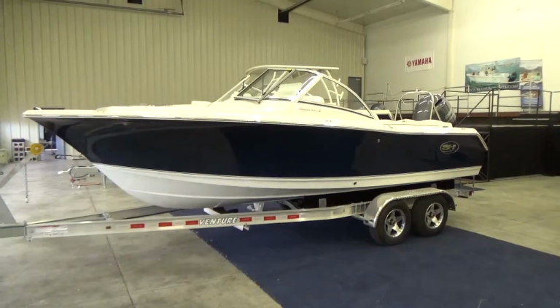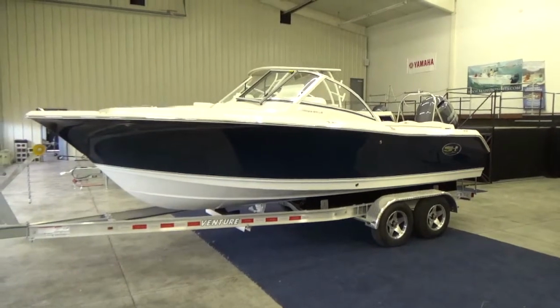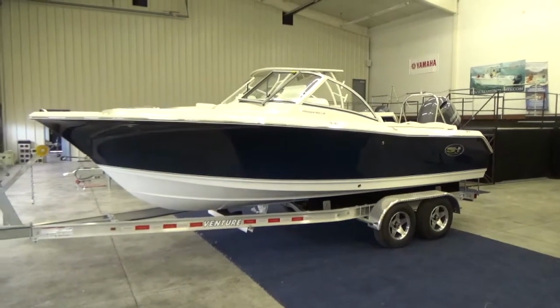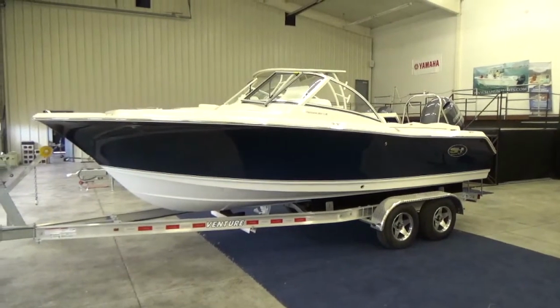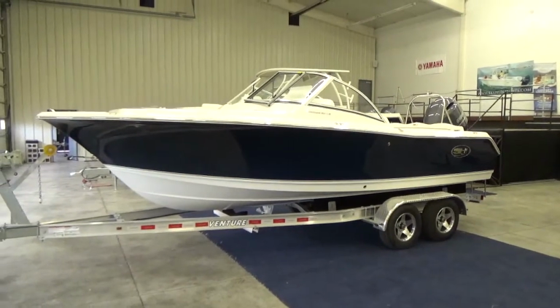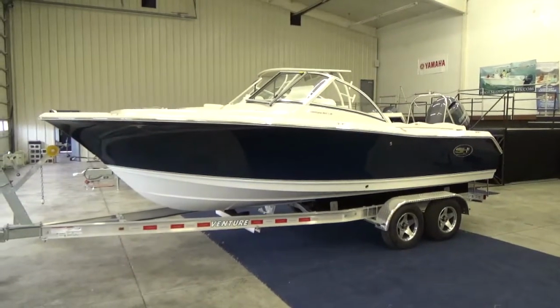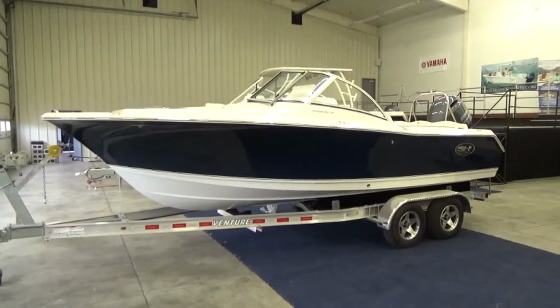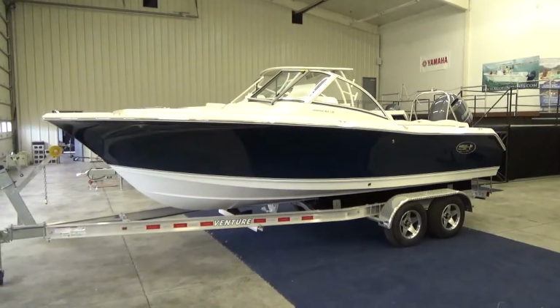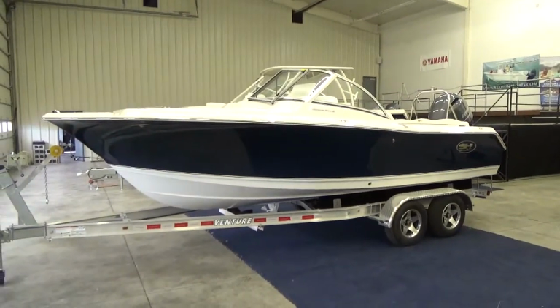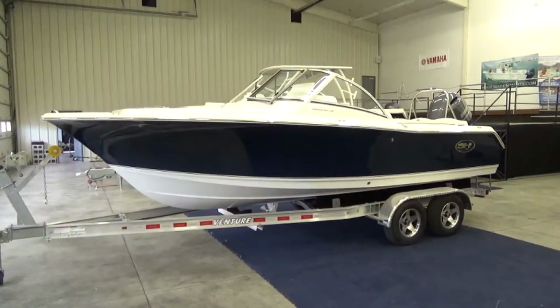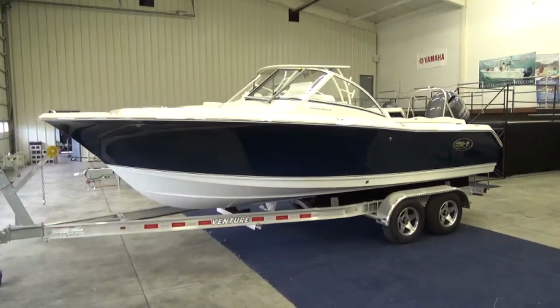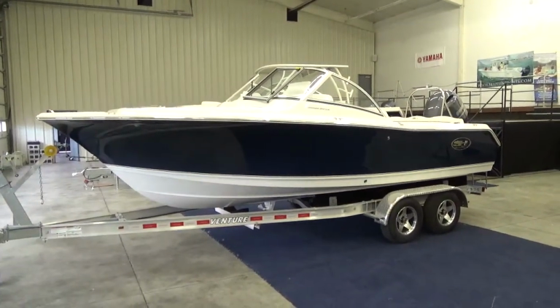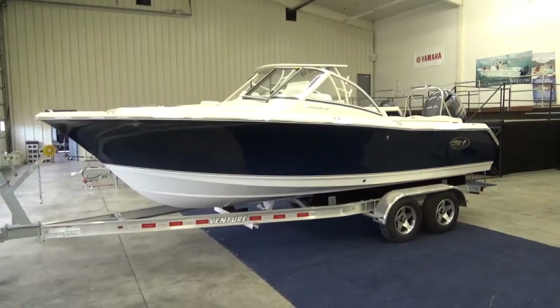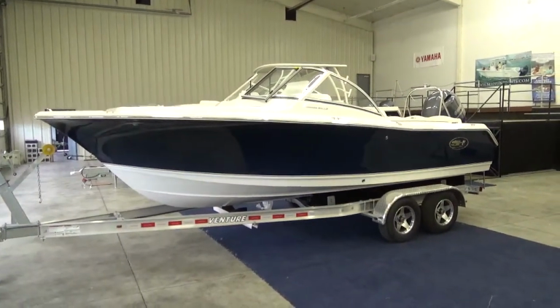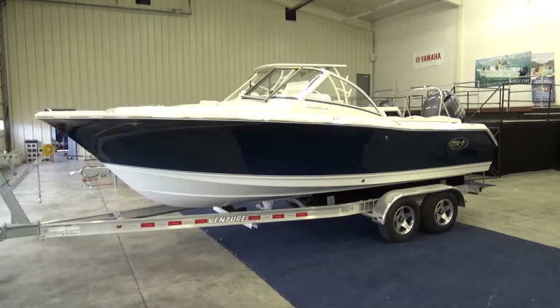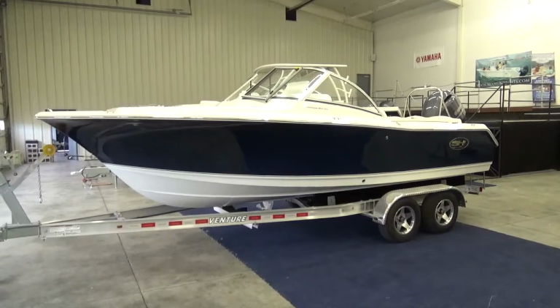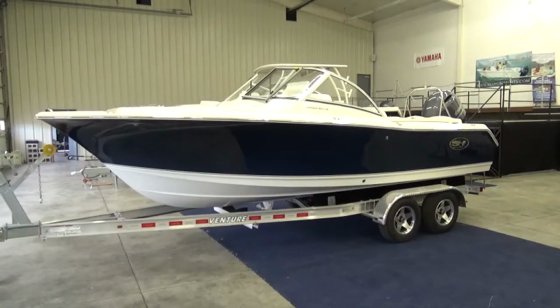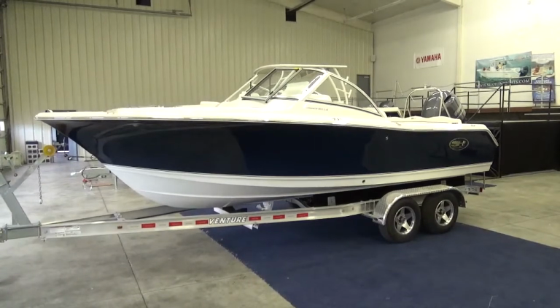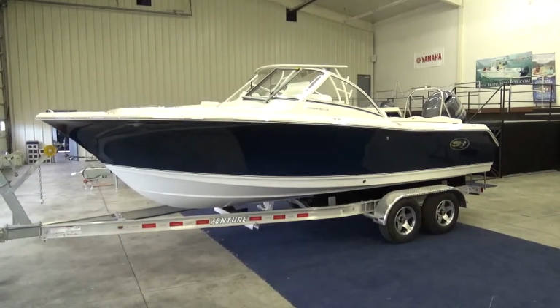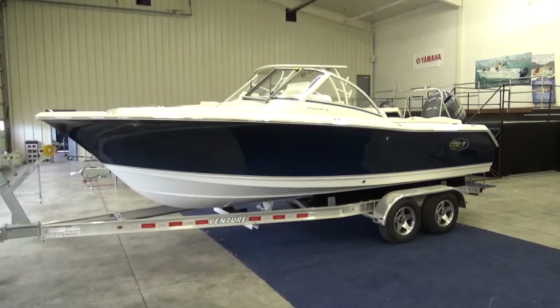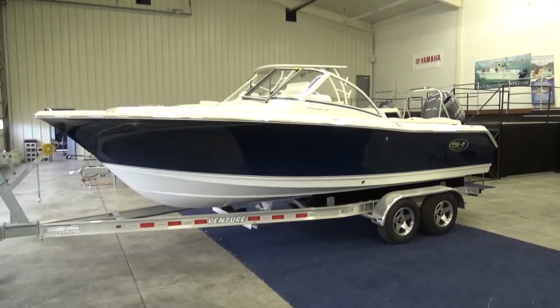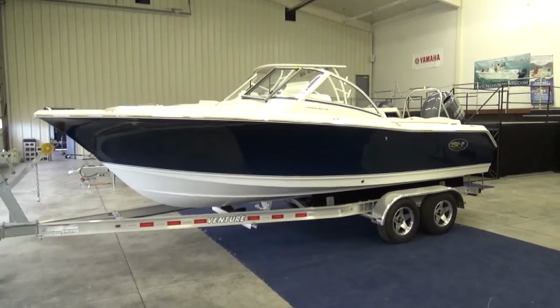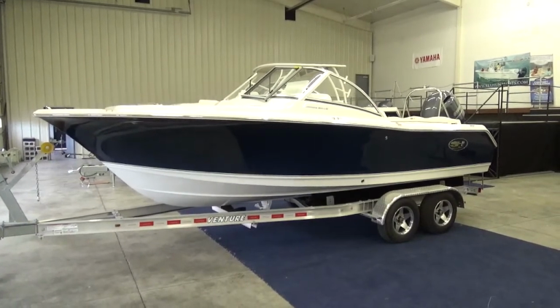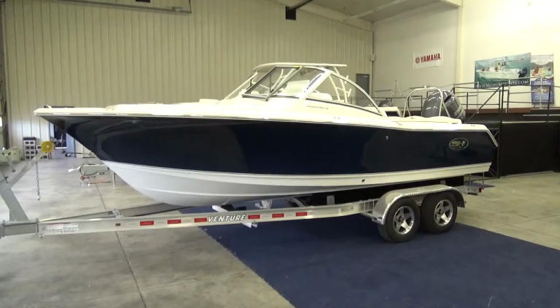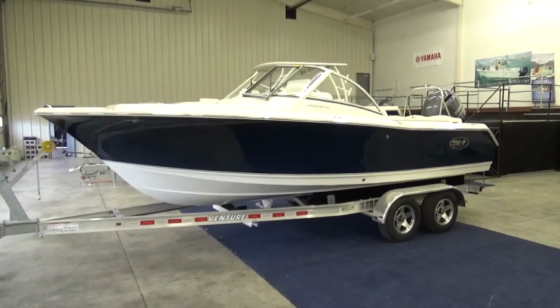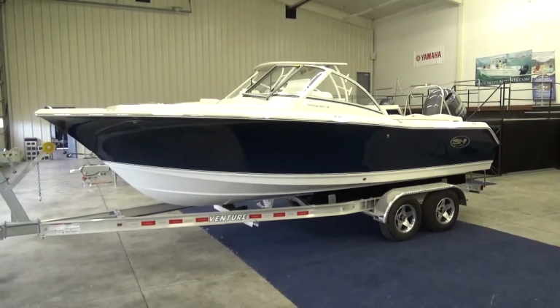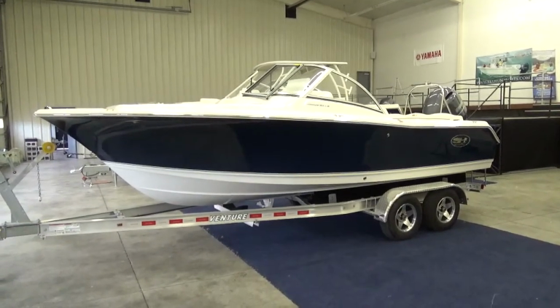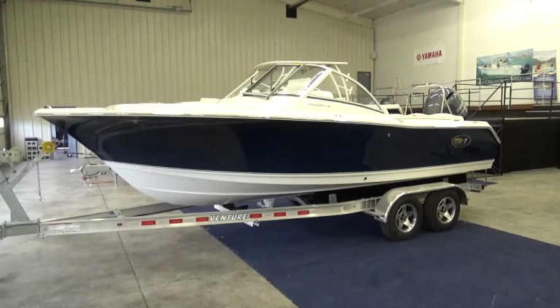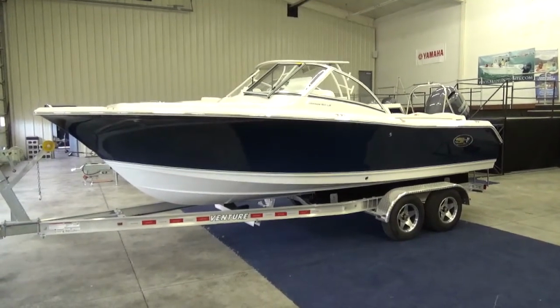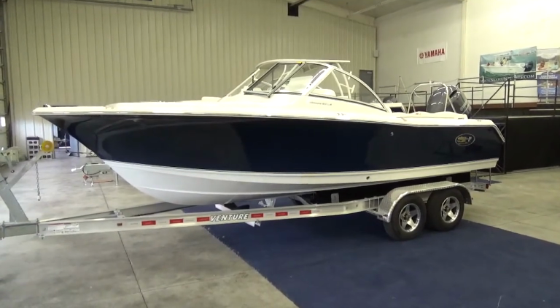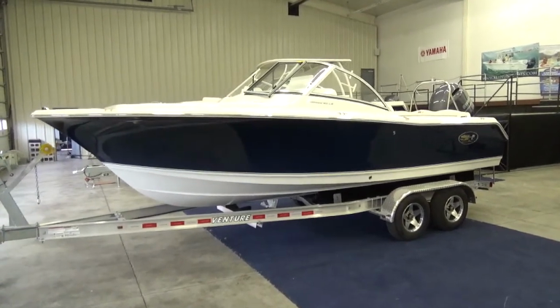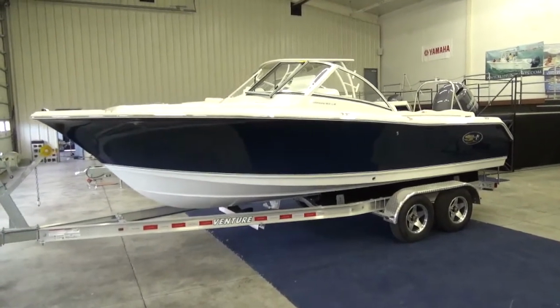Hi folks, Jason Clemens here from Clemens Boats in Sandusky, Ohio. Today we're taking a look at our fresh off the truck 2016 Sea Hunt 211 Escape.